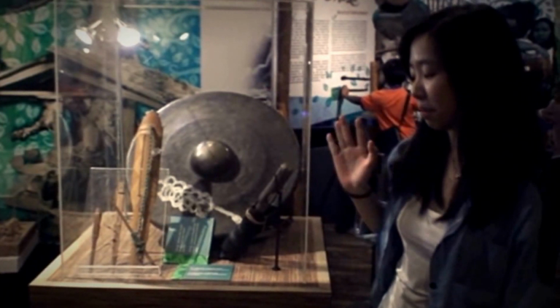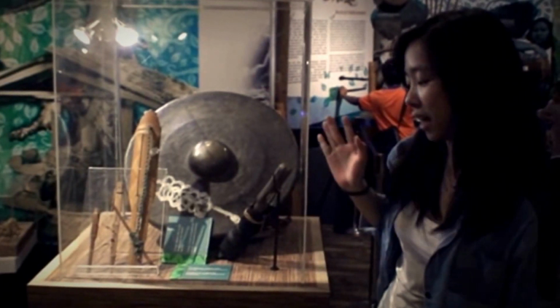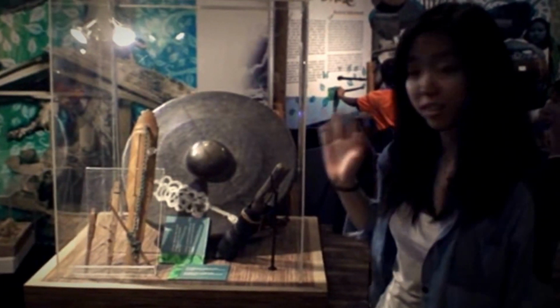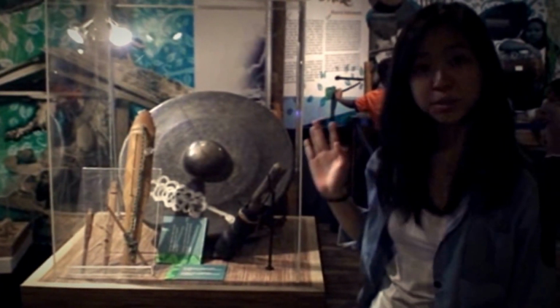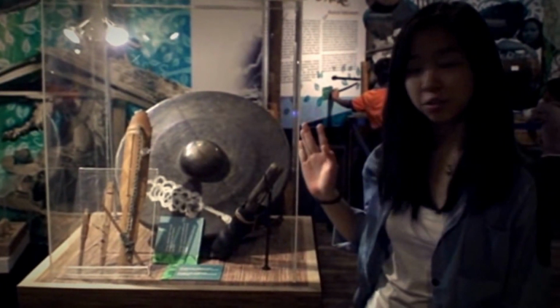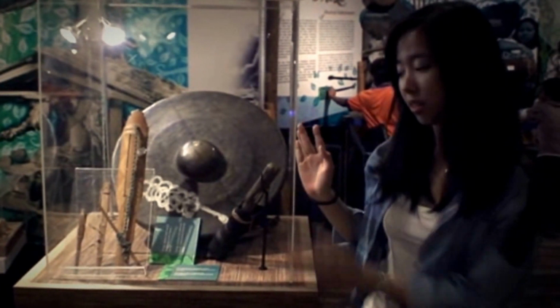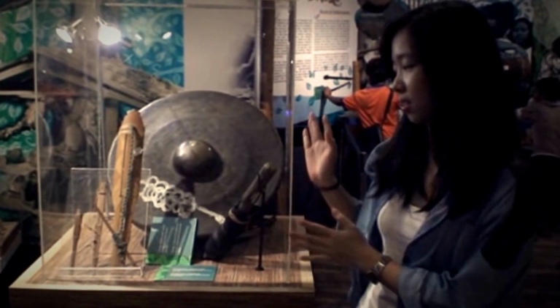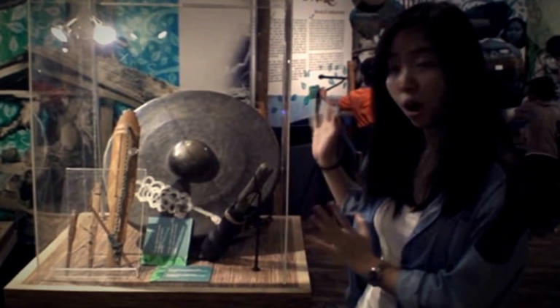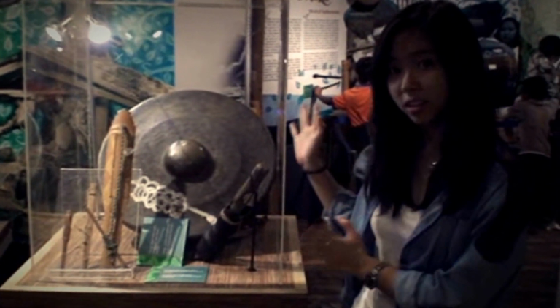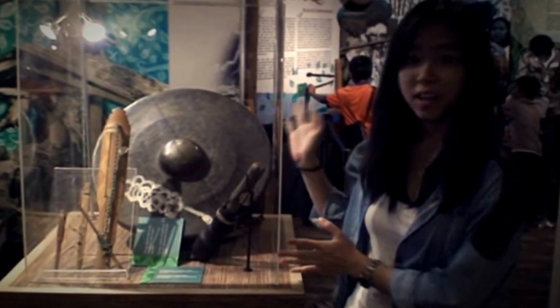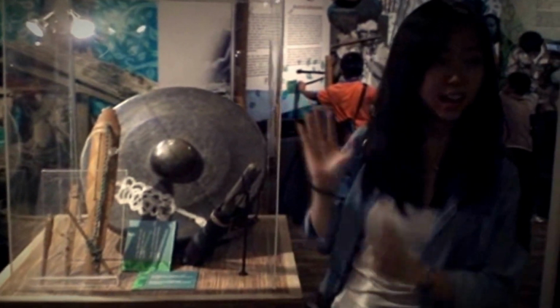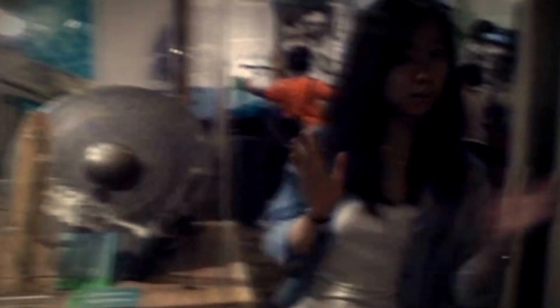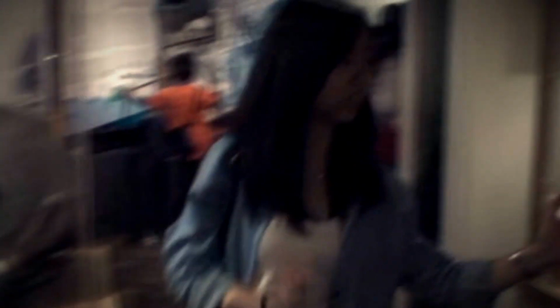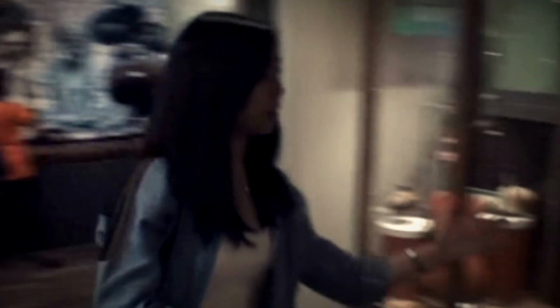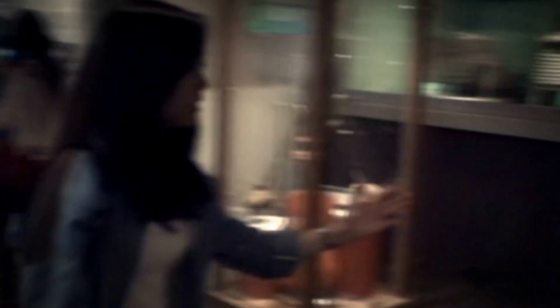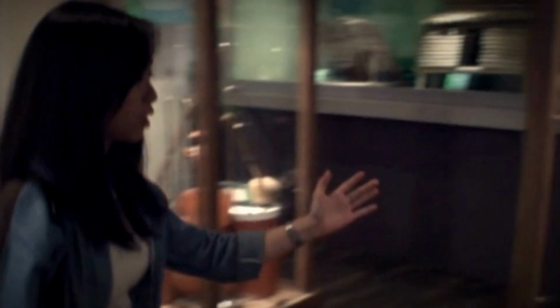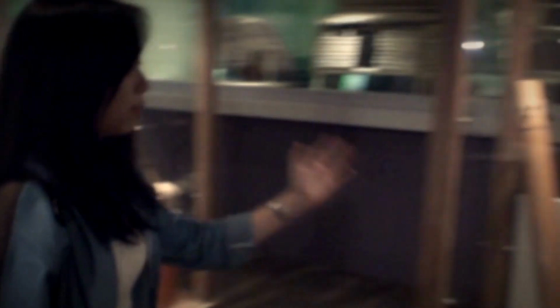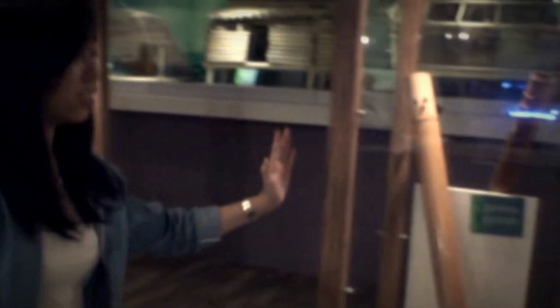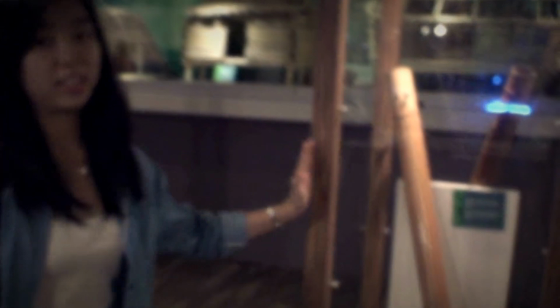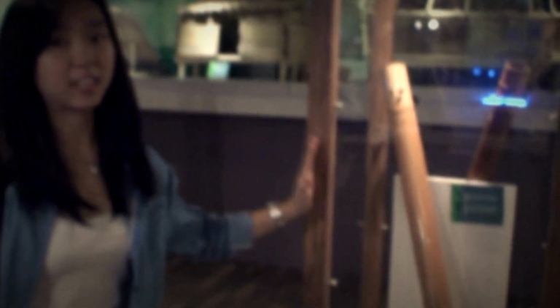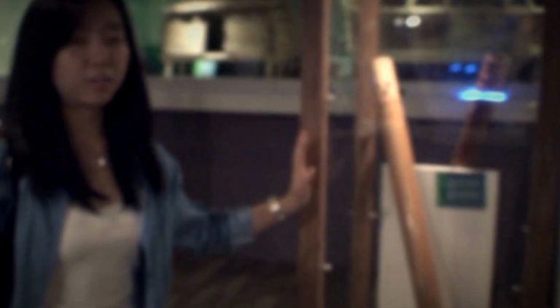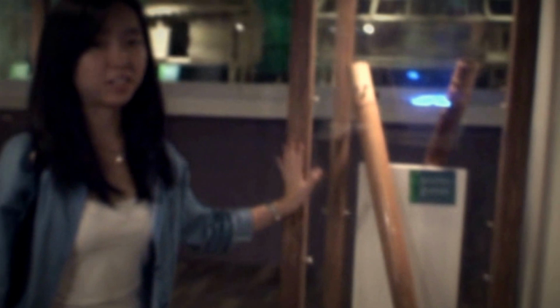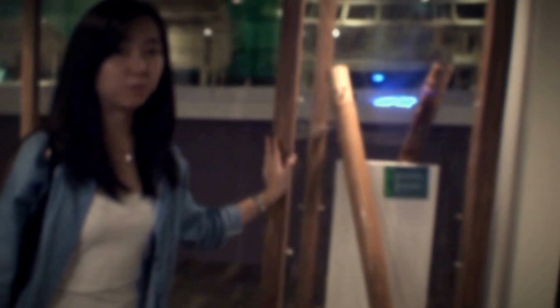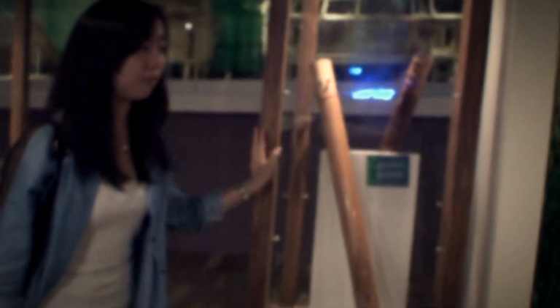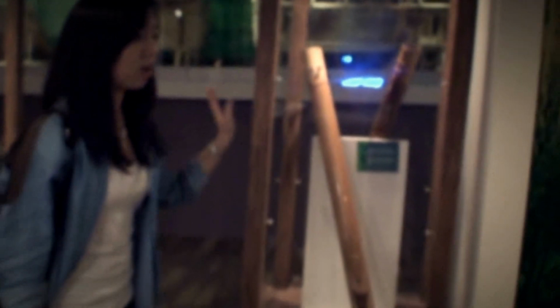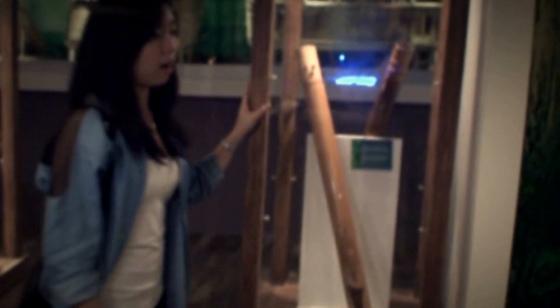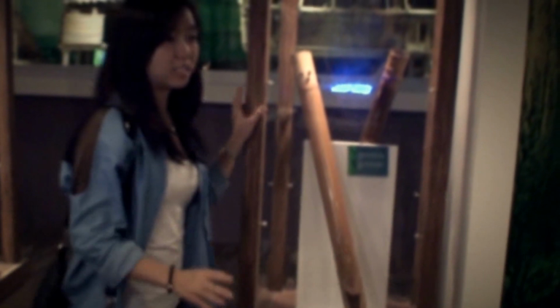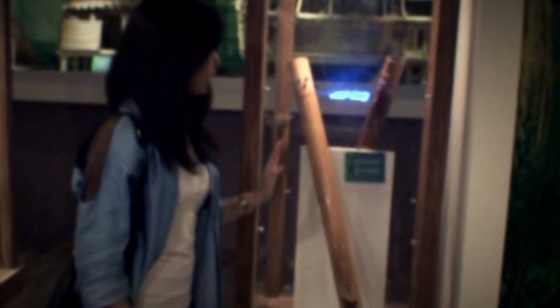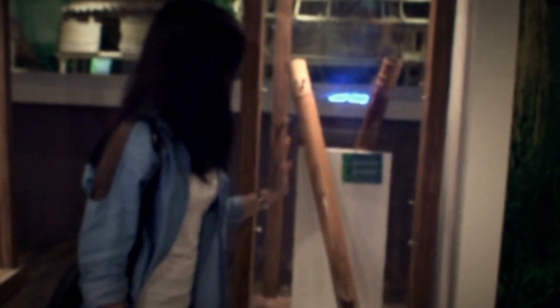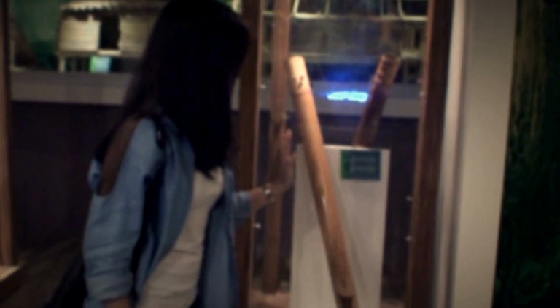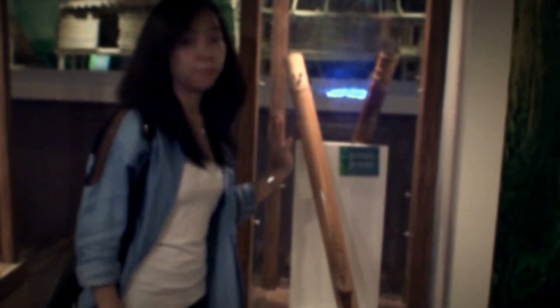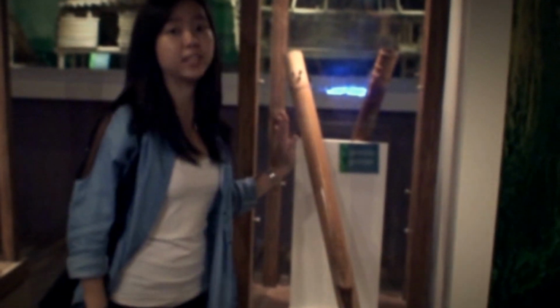This is a type of traditional music instrument. It's a gong. And over here, this is called the bajing. It's a kind of traditional music of the Orang Asli tribe, Mah Meri.